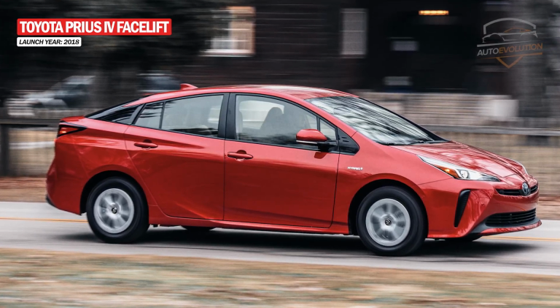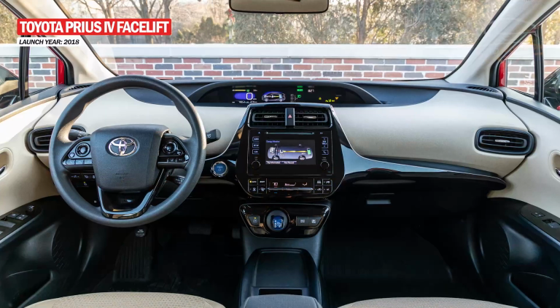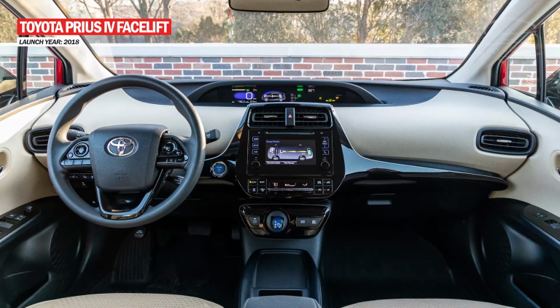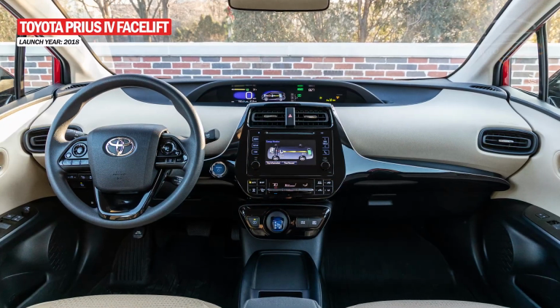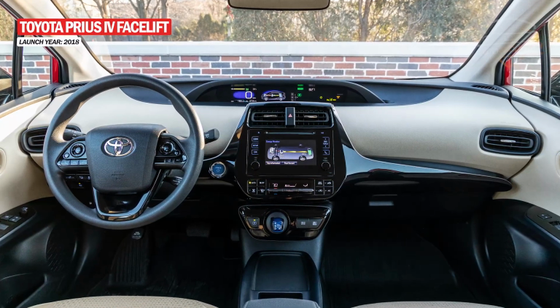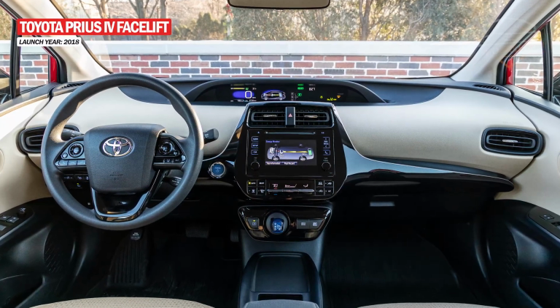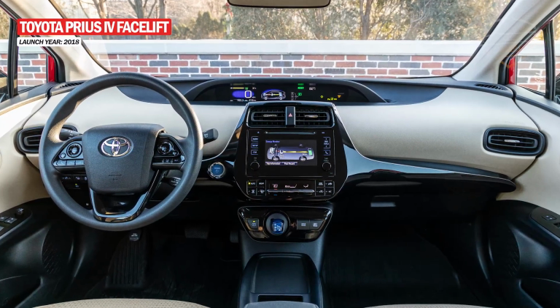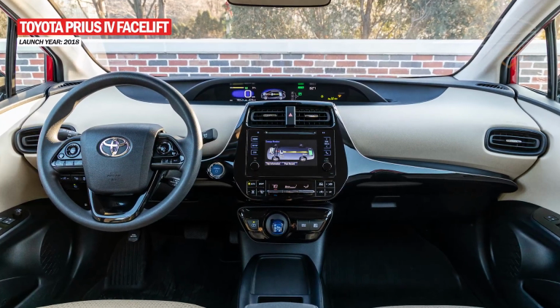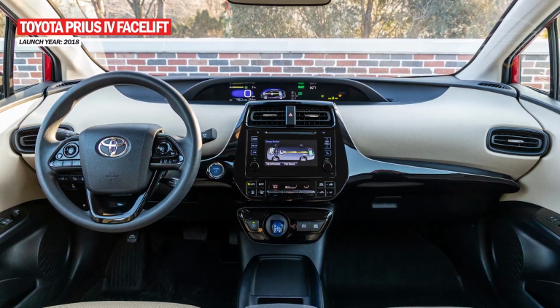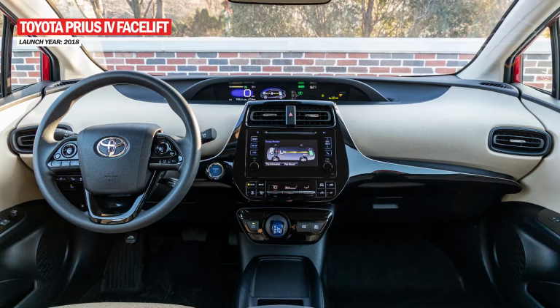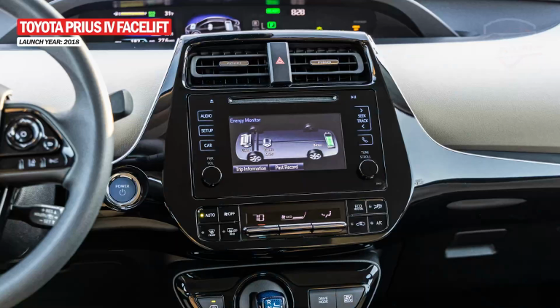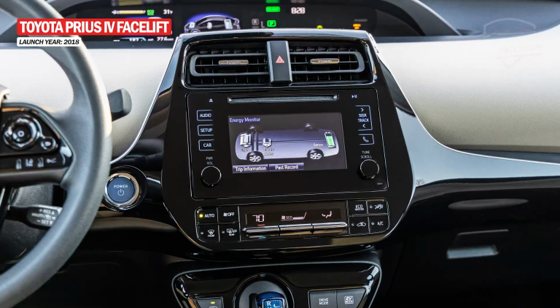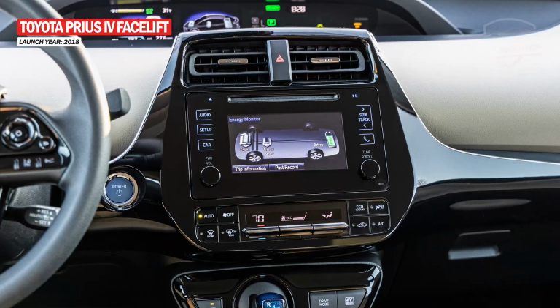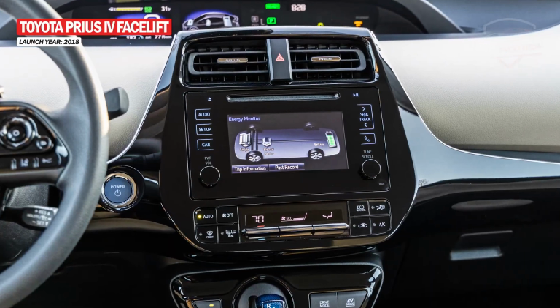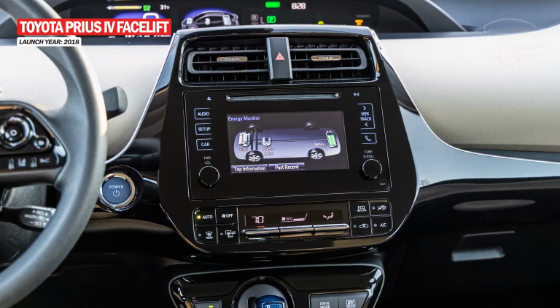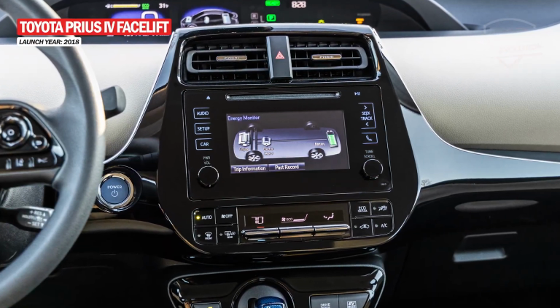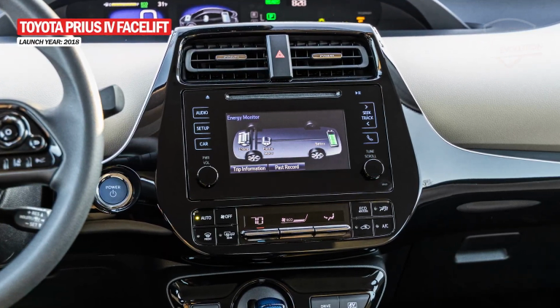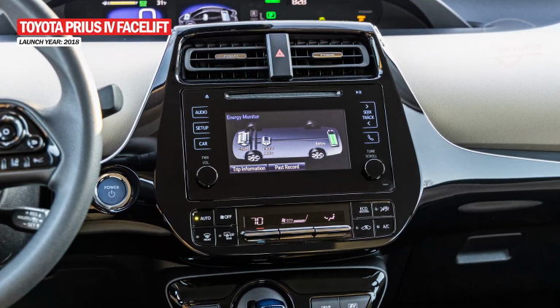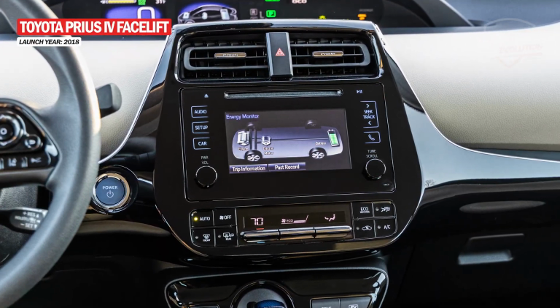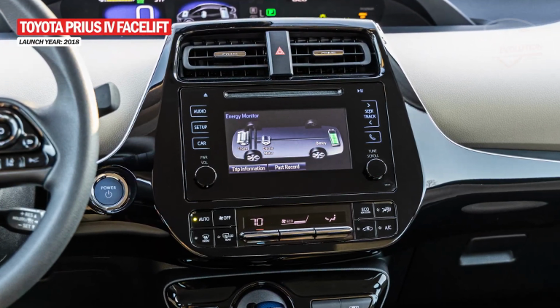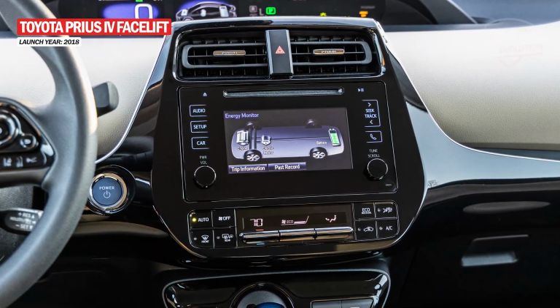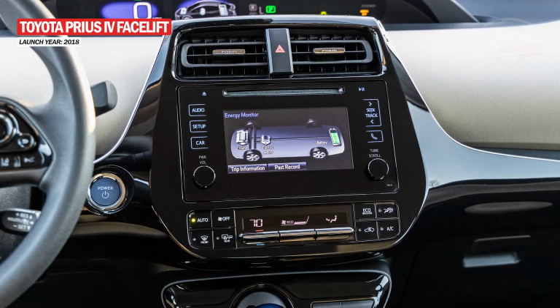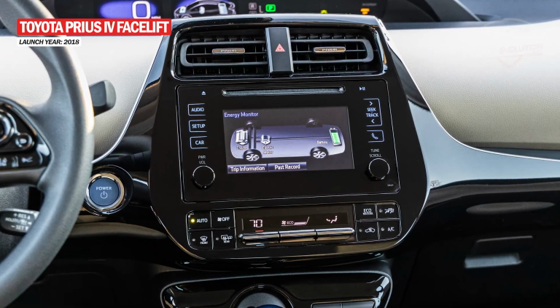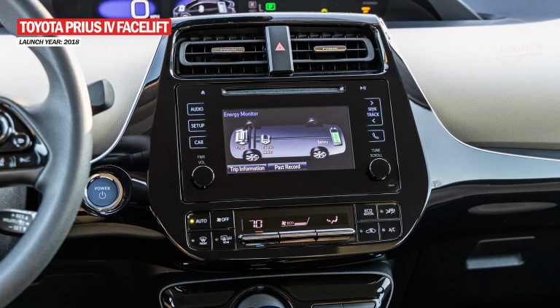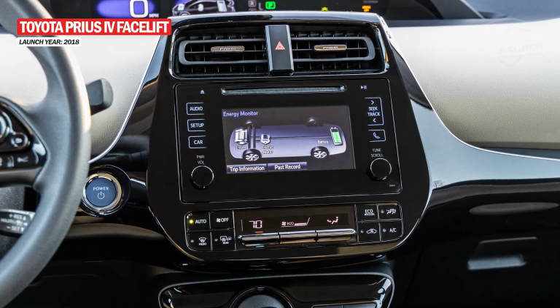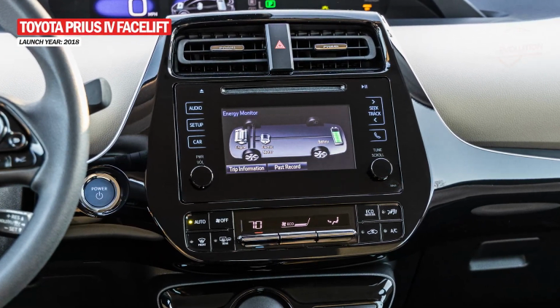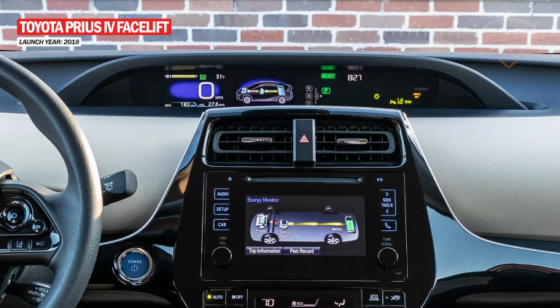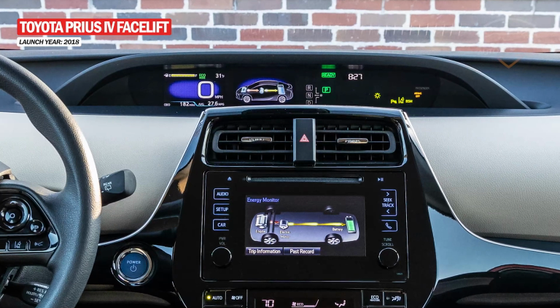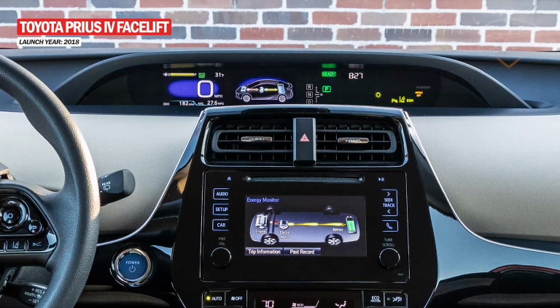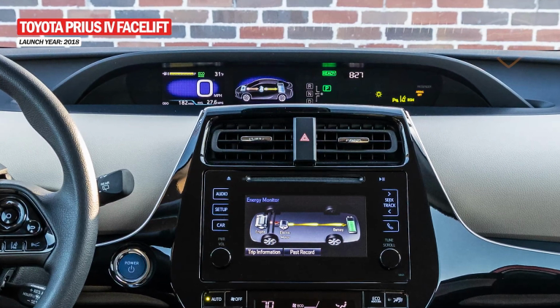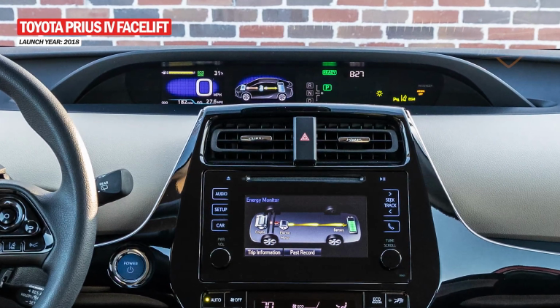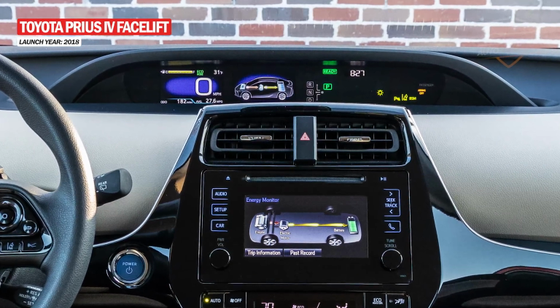The new Prius also came with a new infotainment system. The 4.2-inch multi-information display showed the status of the navigation, speedometer, and hybrid indicator.